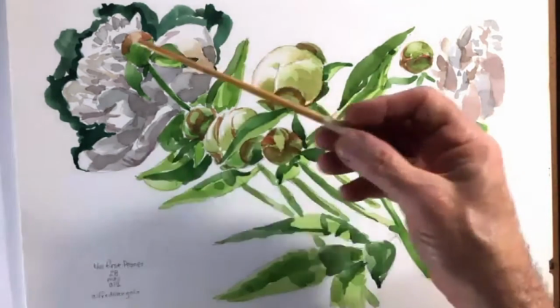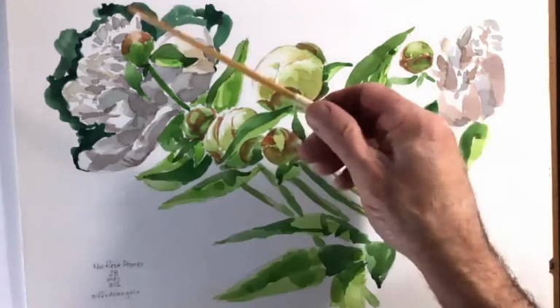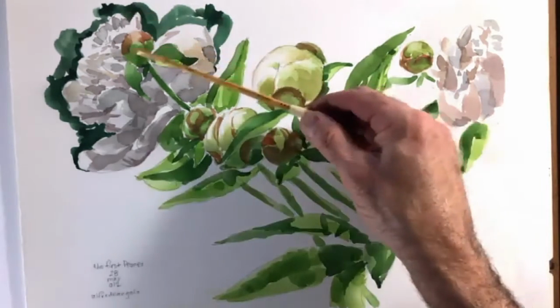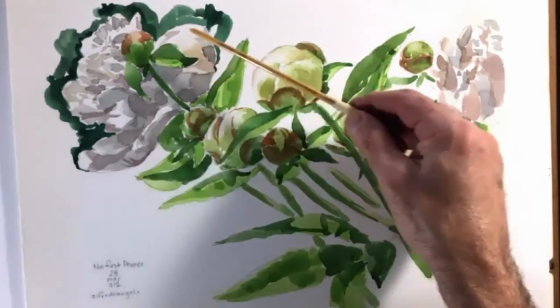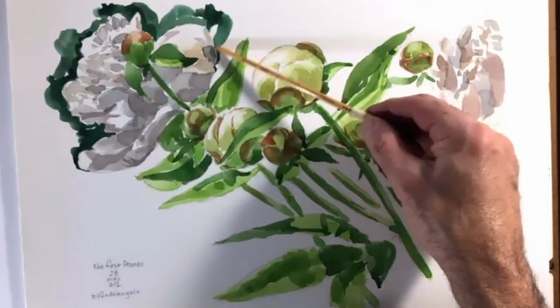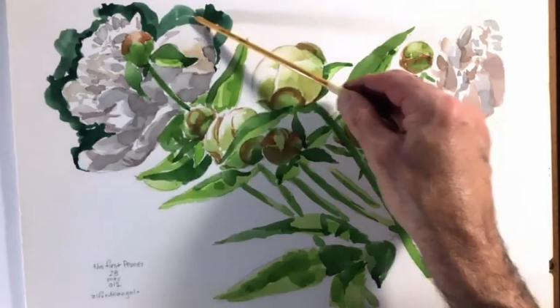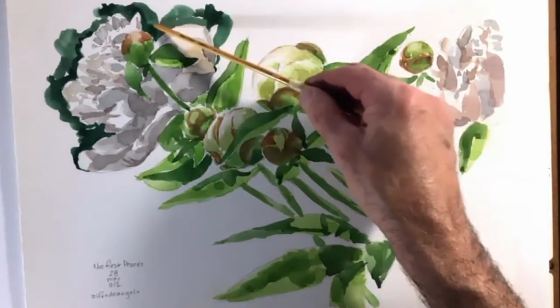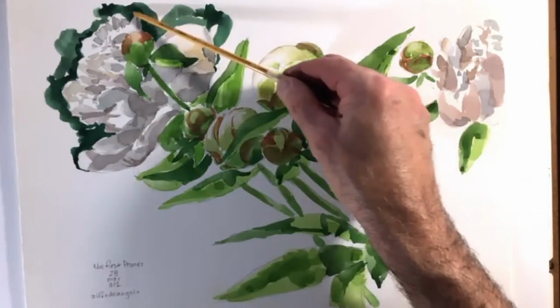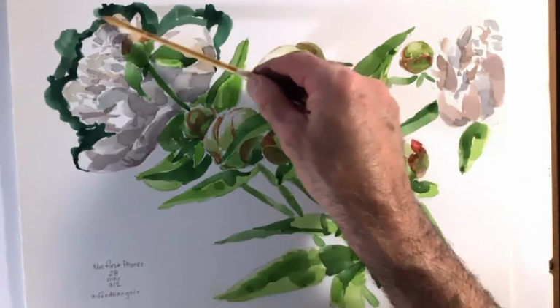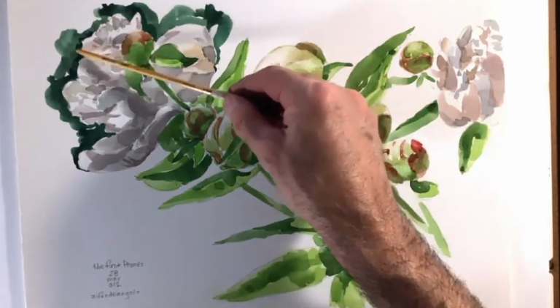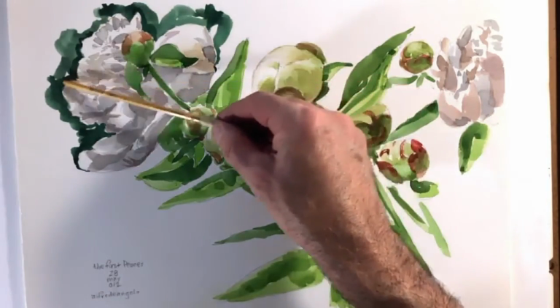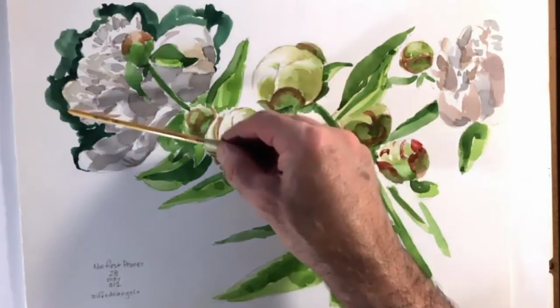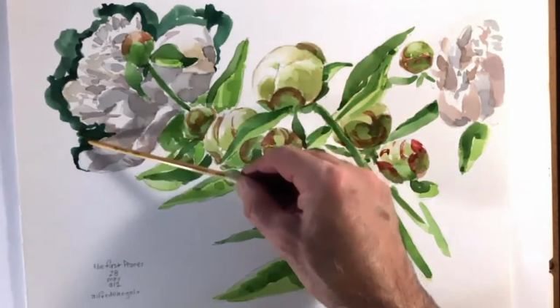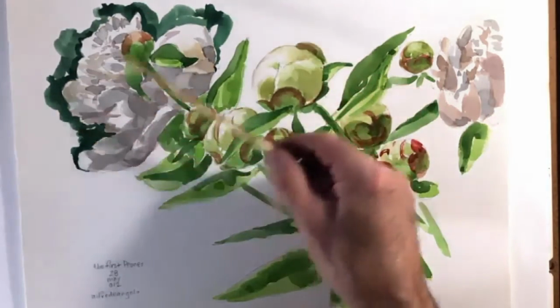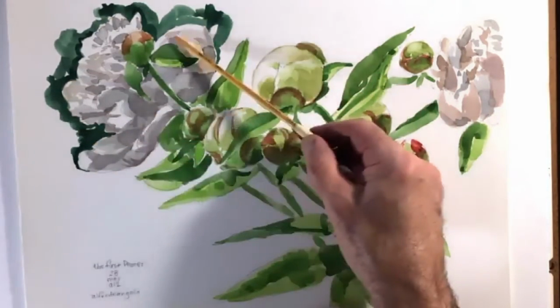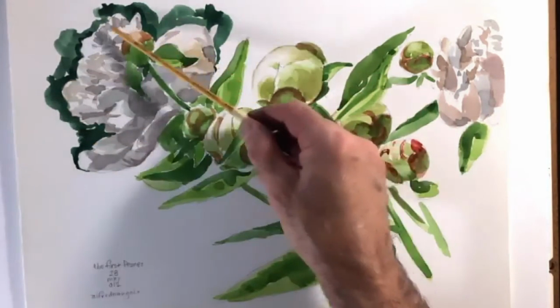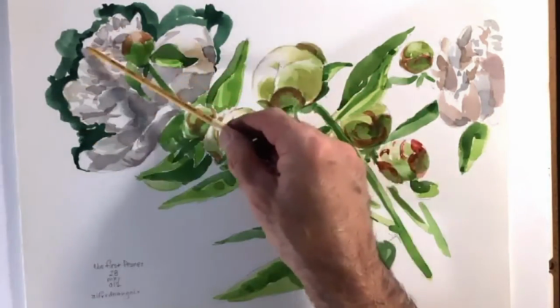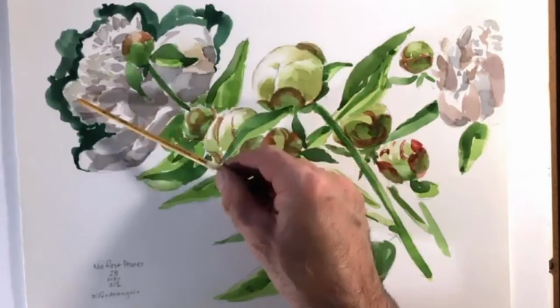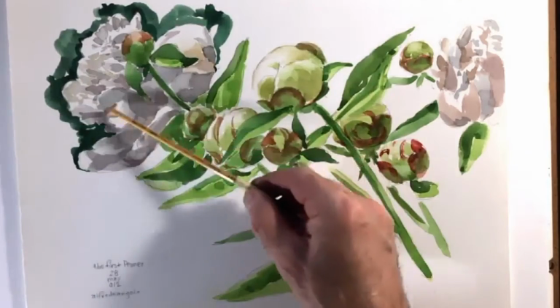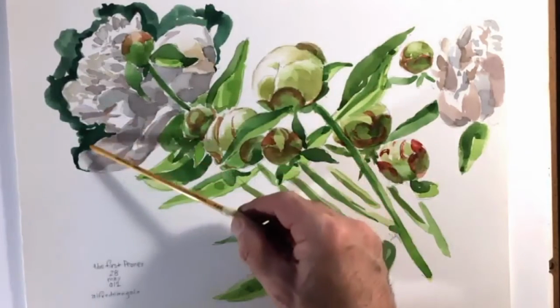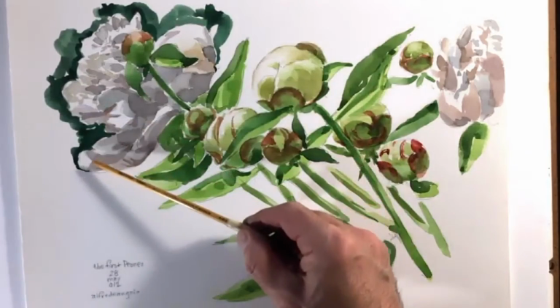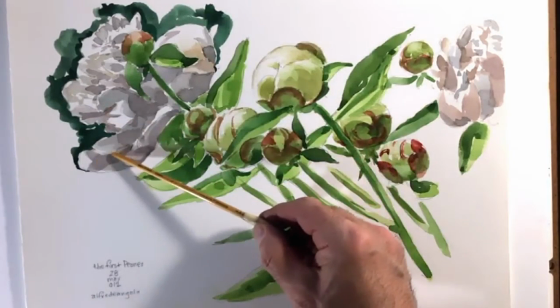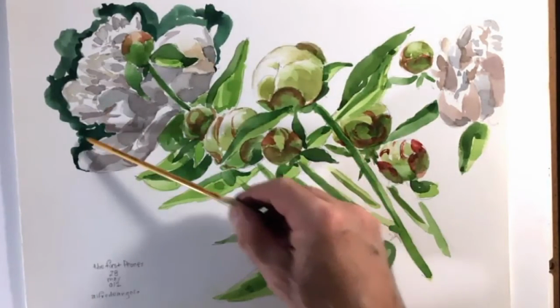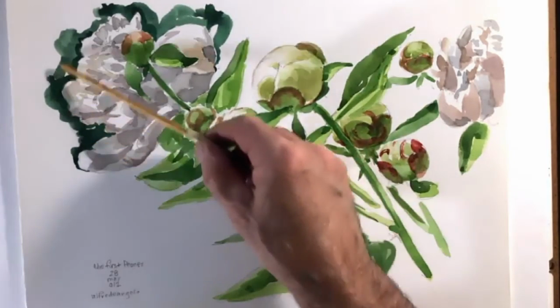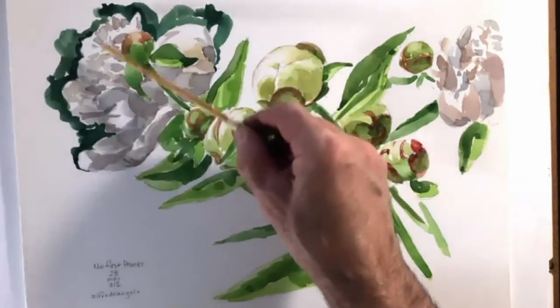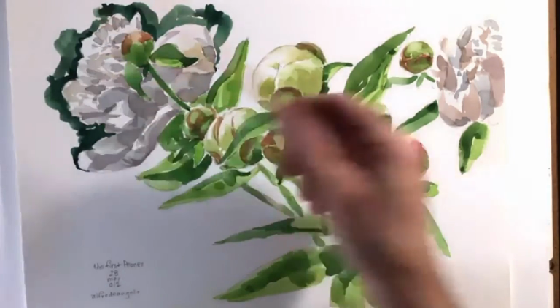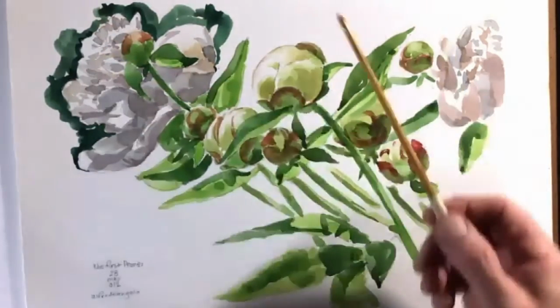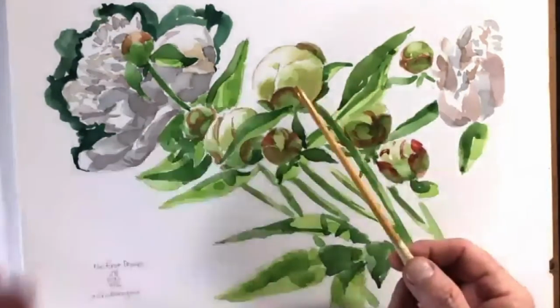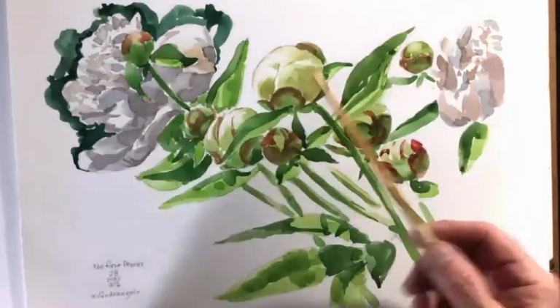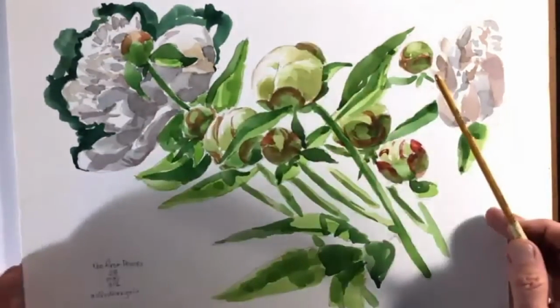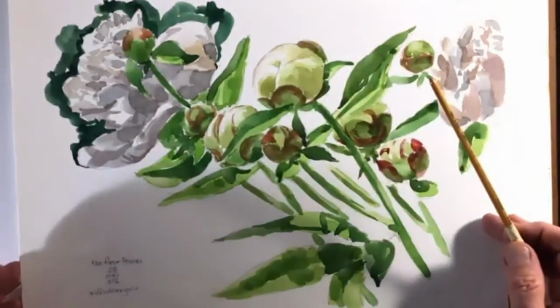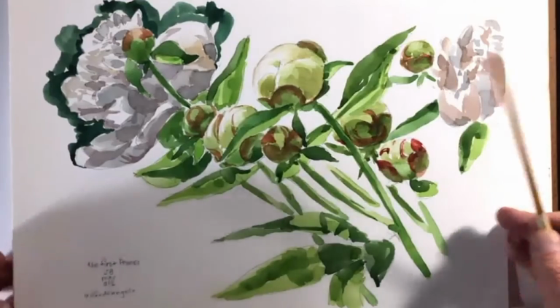With these peony paintings, I tend to like to surround the outside with a dark color to help pop the white and make the petals look white, because I'm on white paper, and it makes the white stand out more.